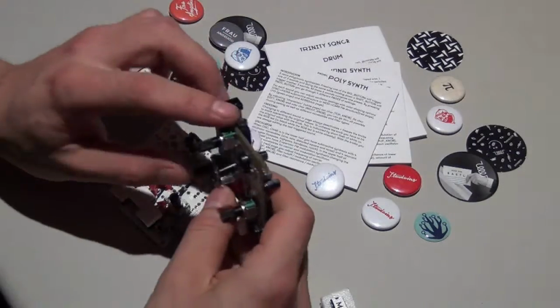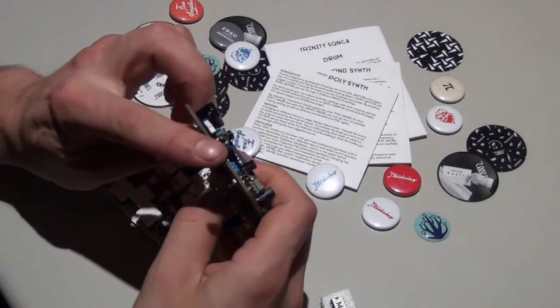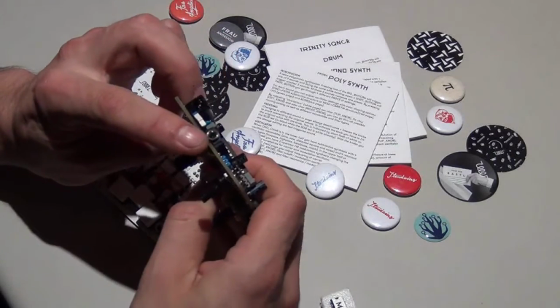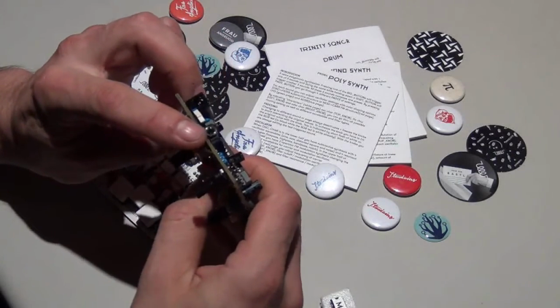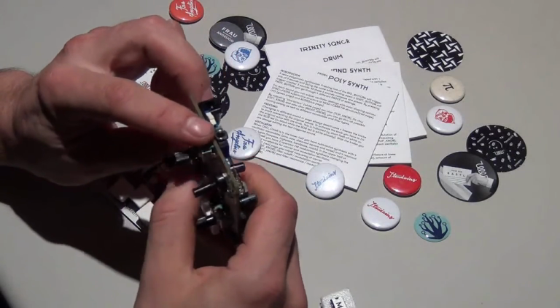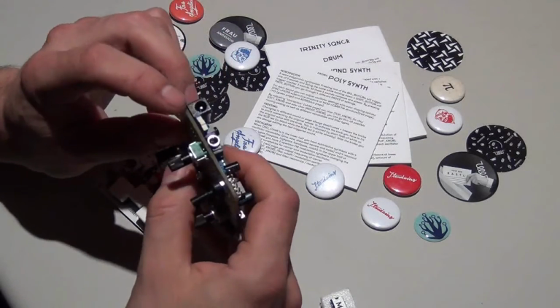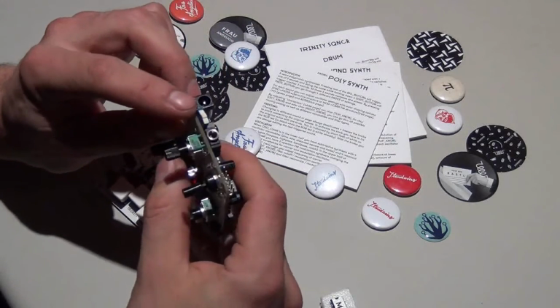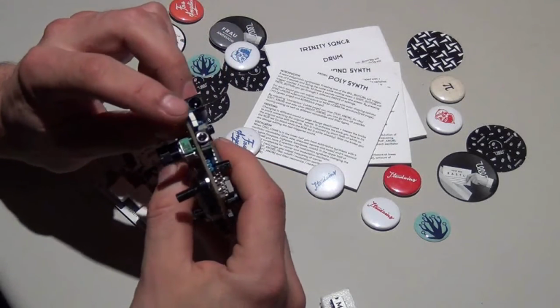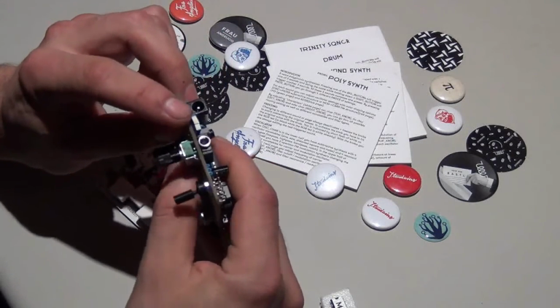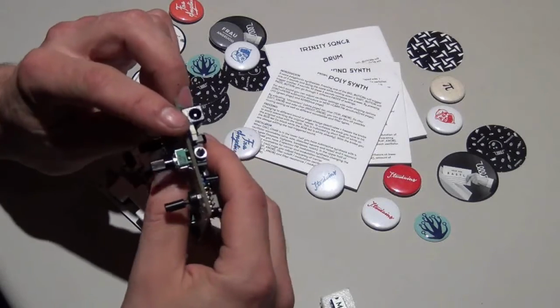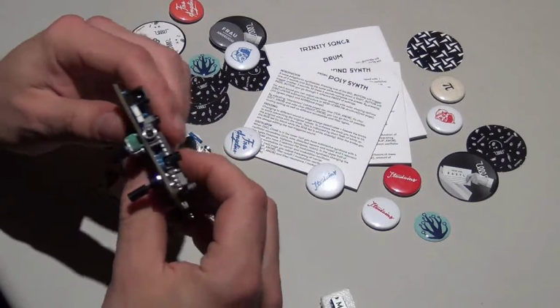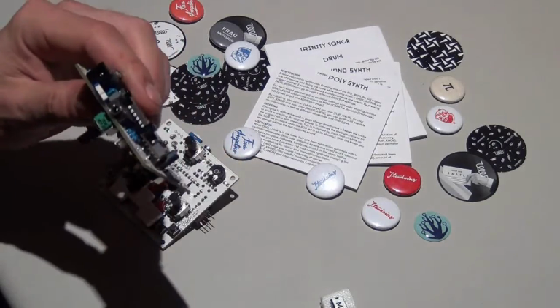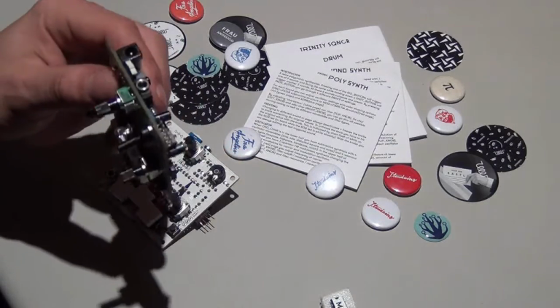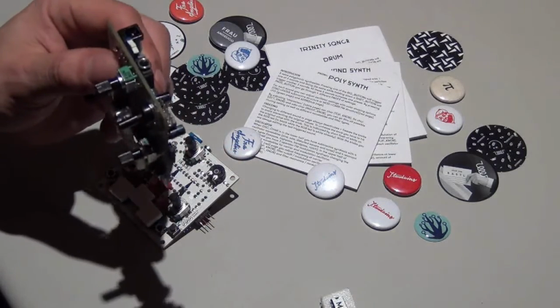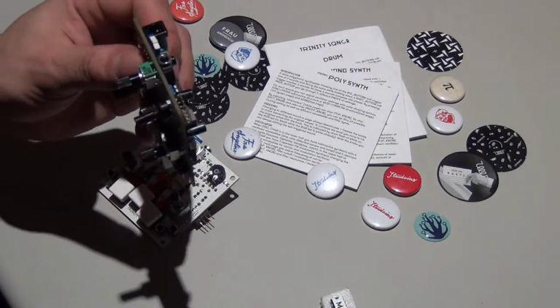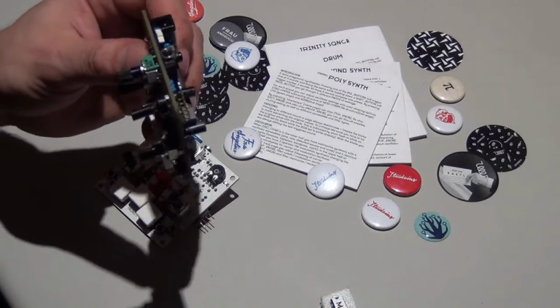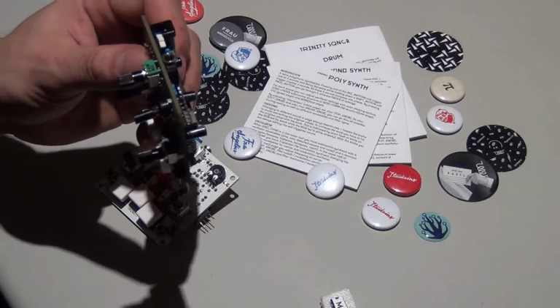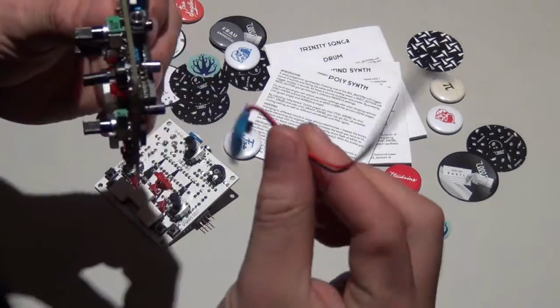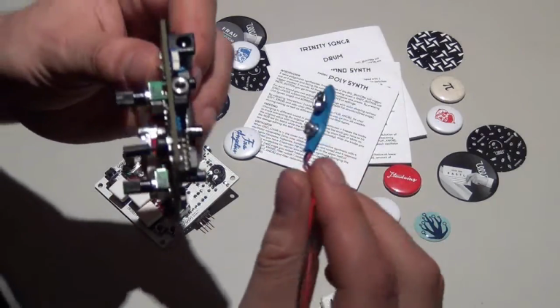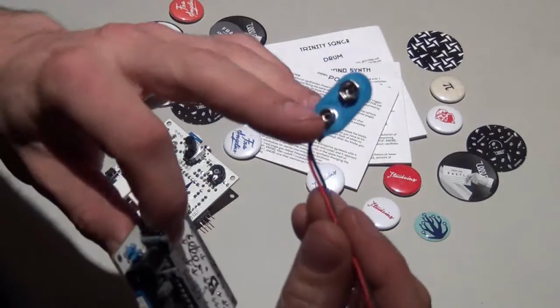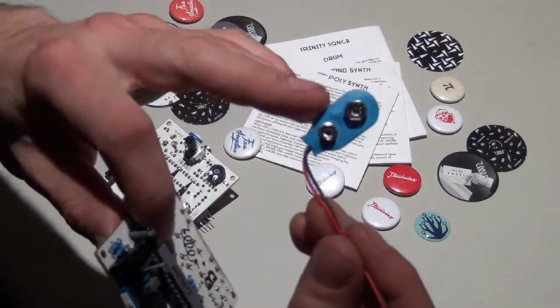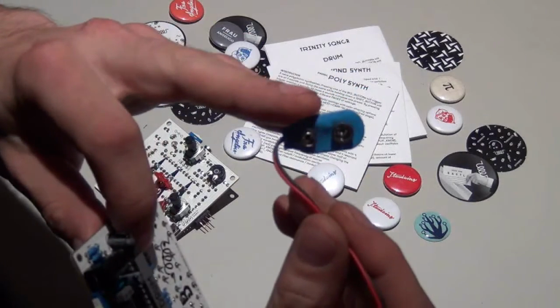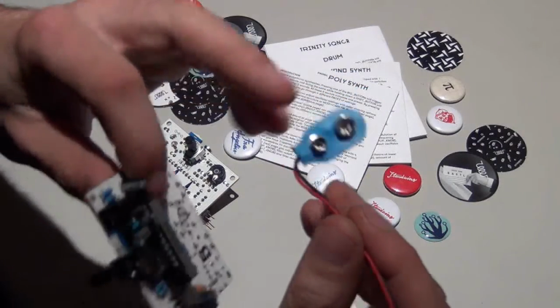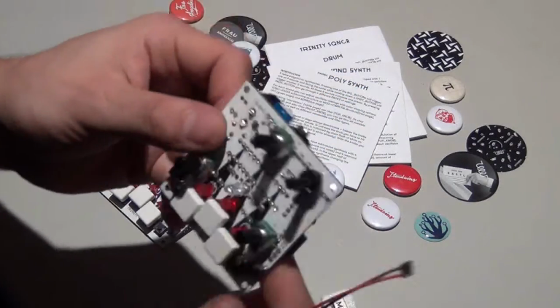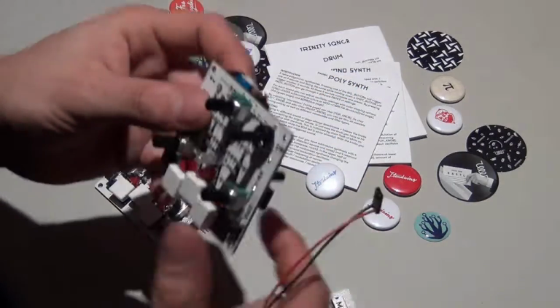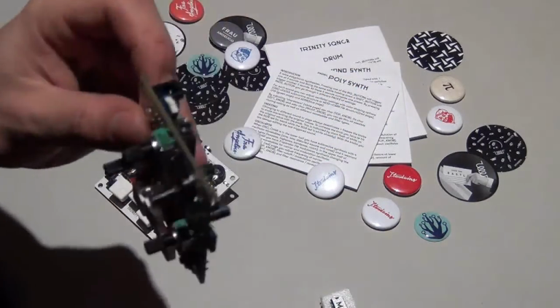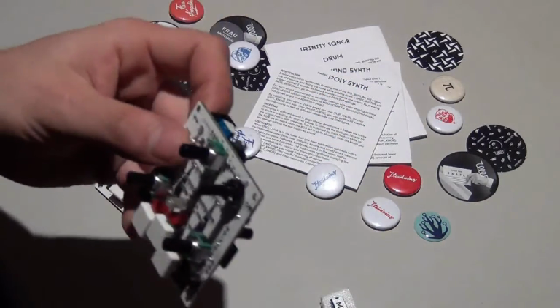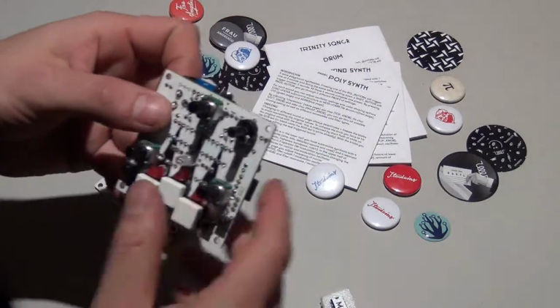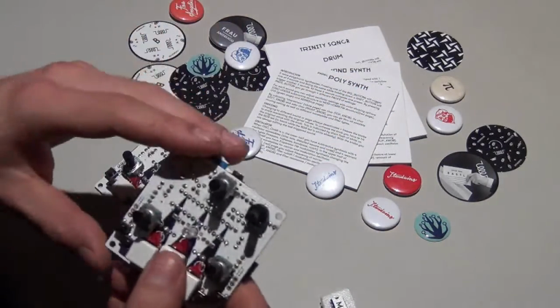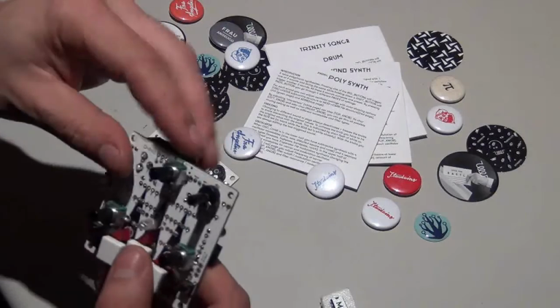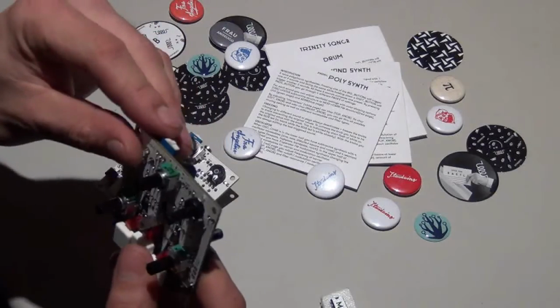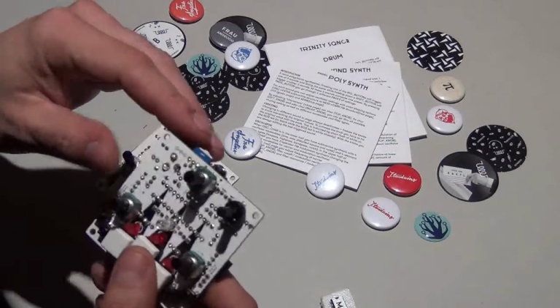Each module has an audio output and voltage input. You can also solder a cable there to connect a 9-volt battery, but I won't need that — I will always use a power supply.